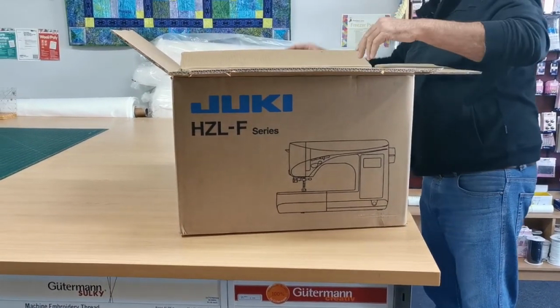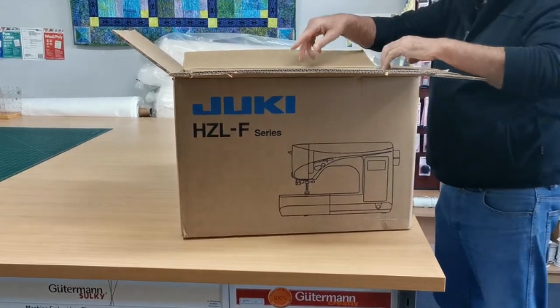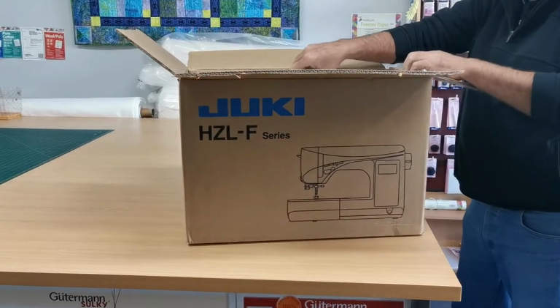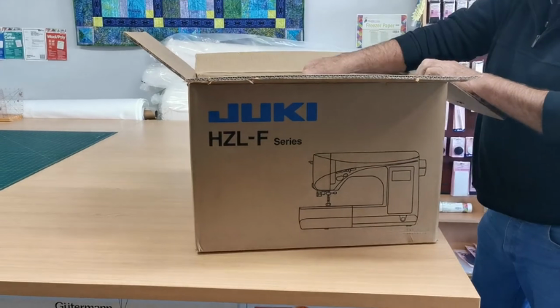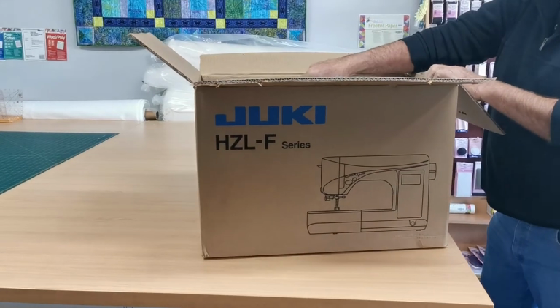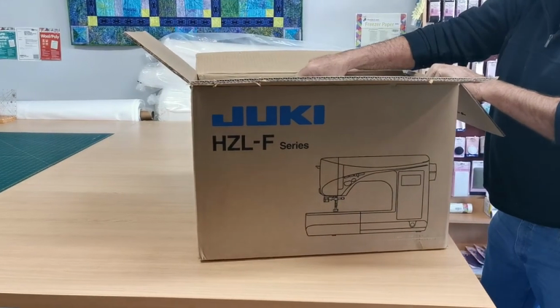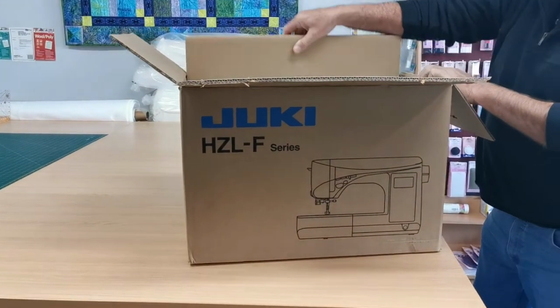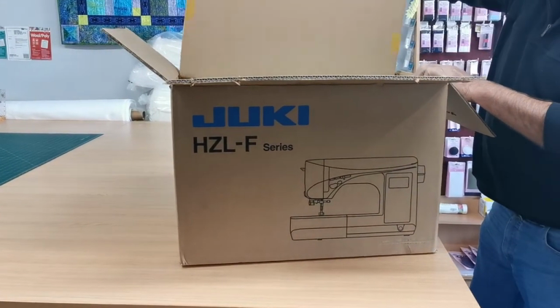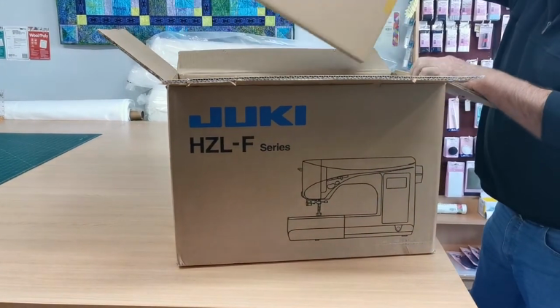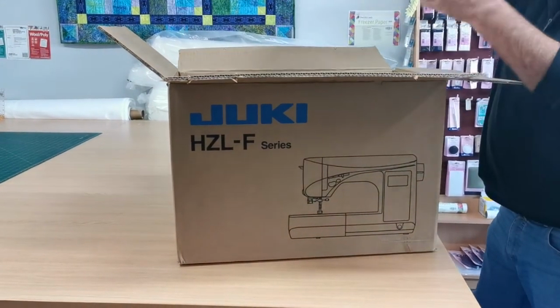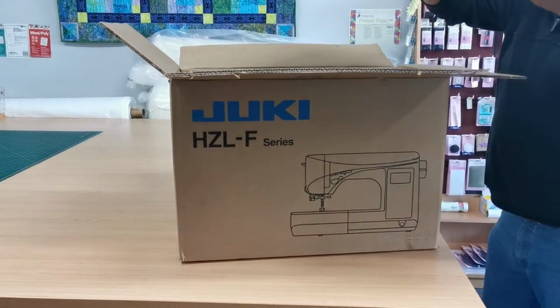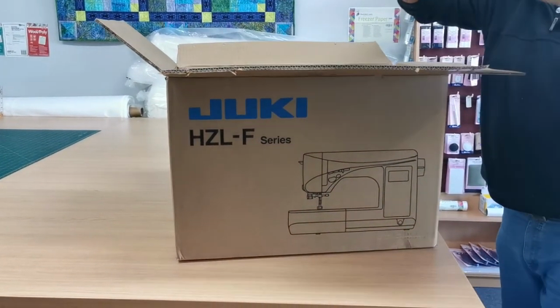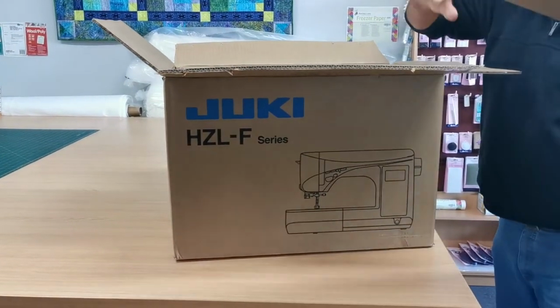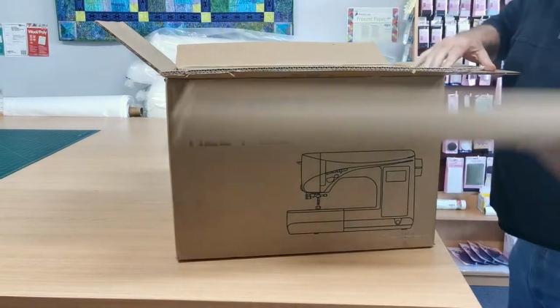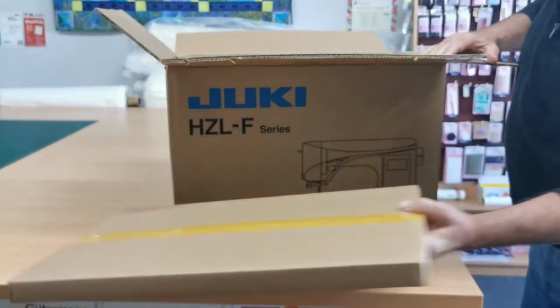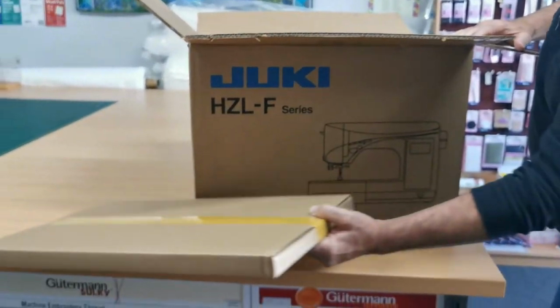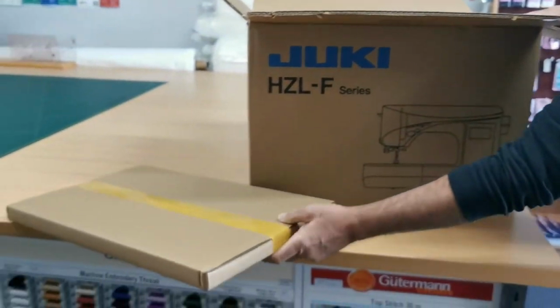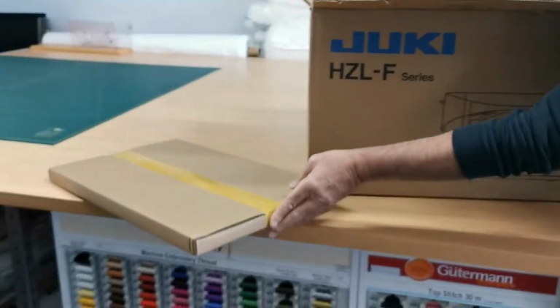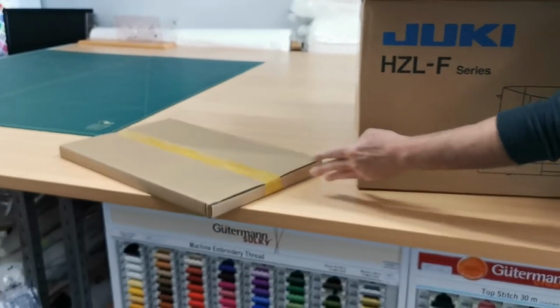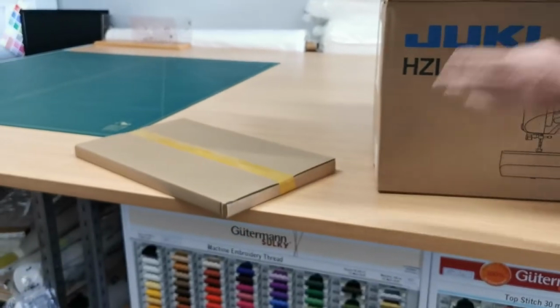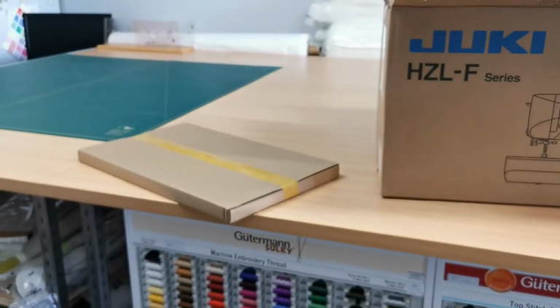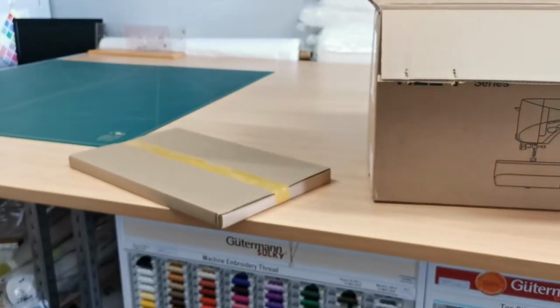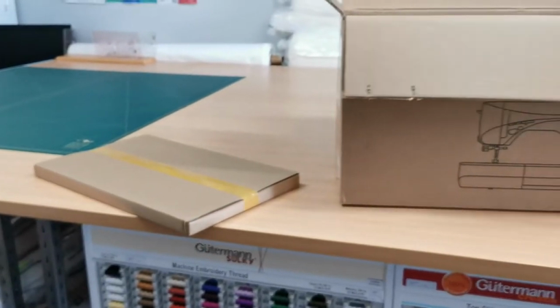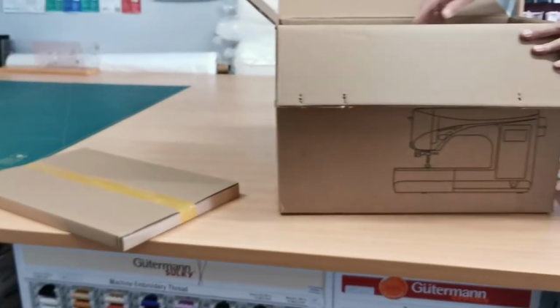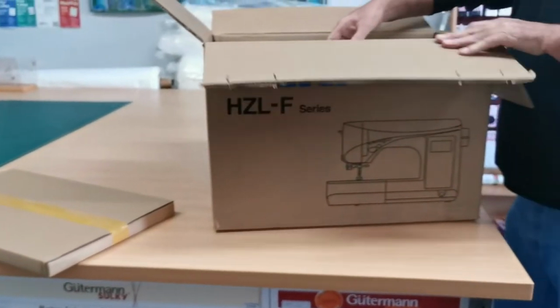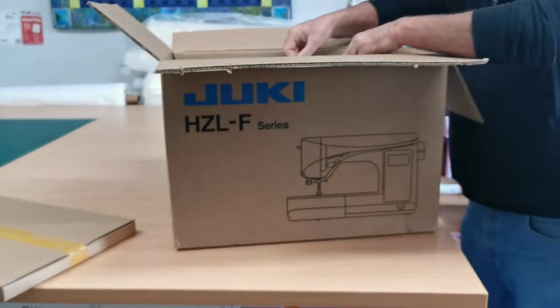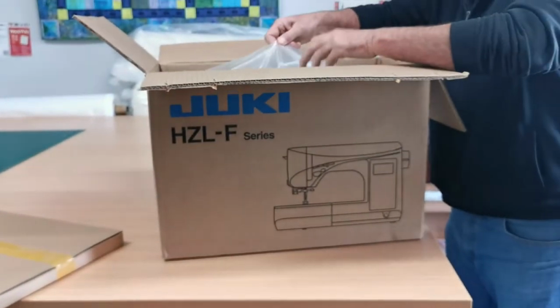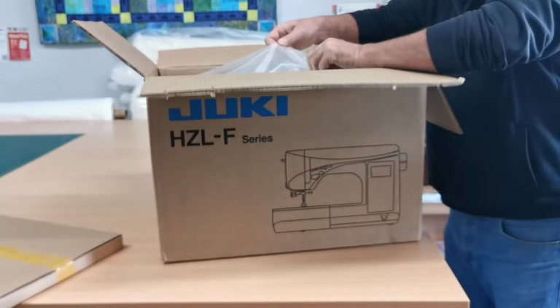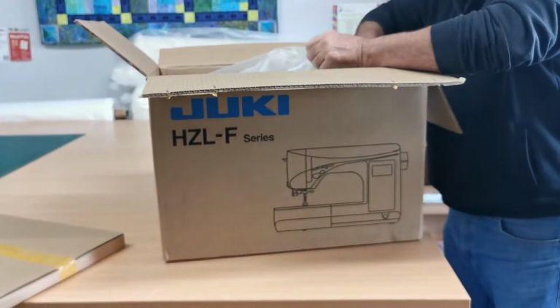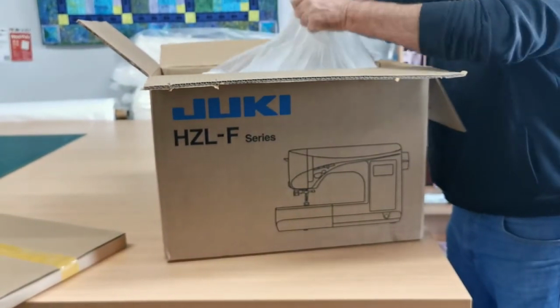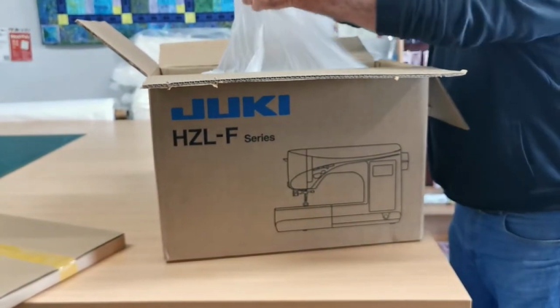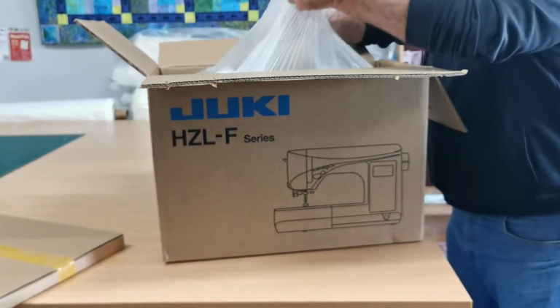So let's see what's in the box. That will be the extension table — it comes standard with this machine.